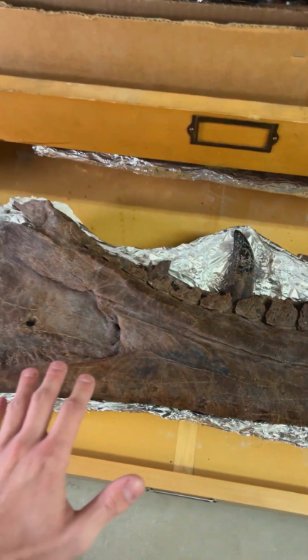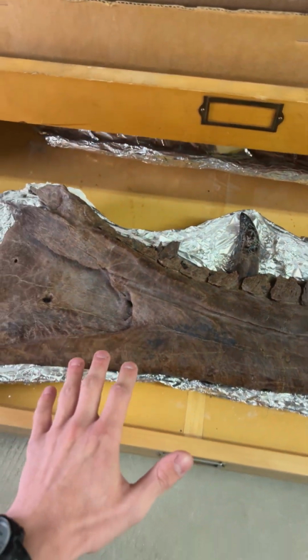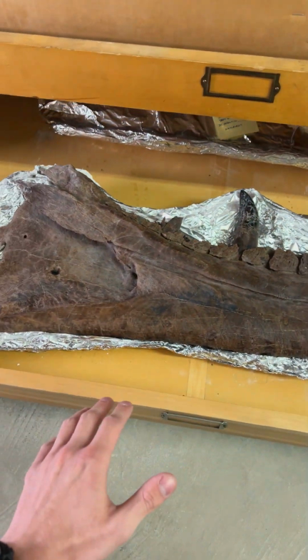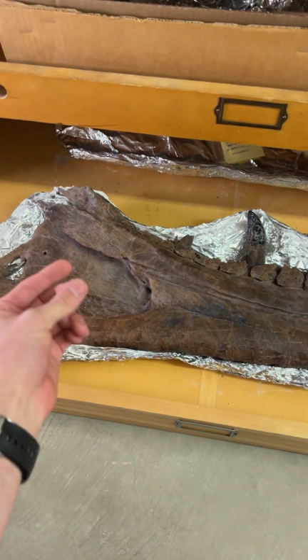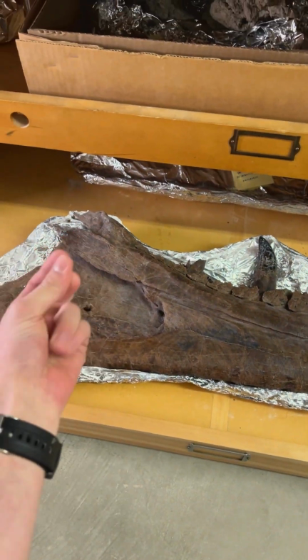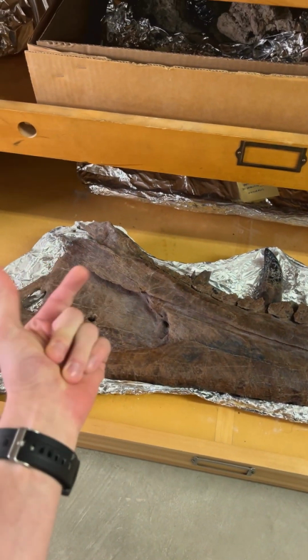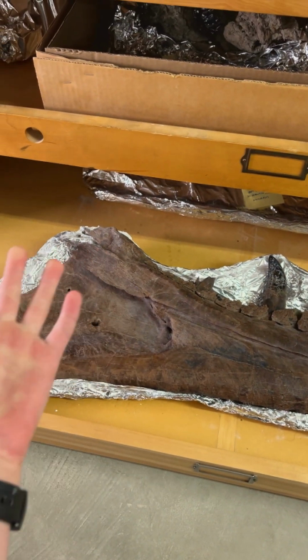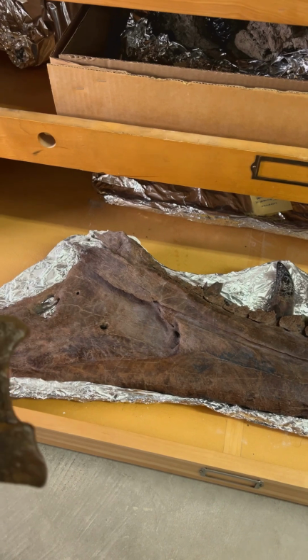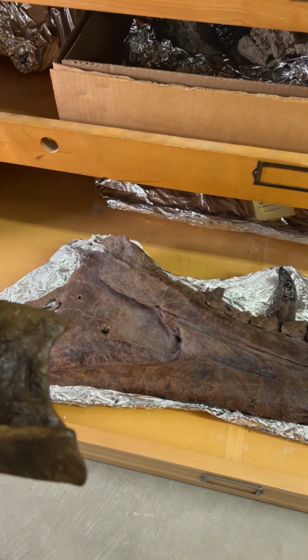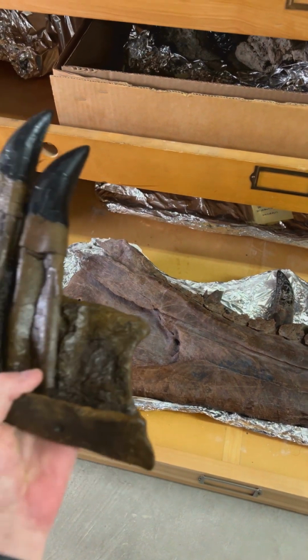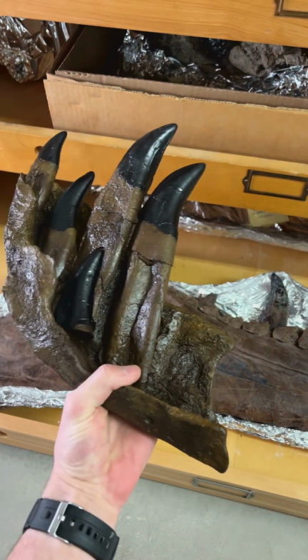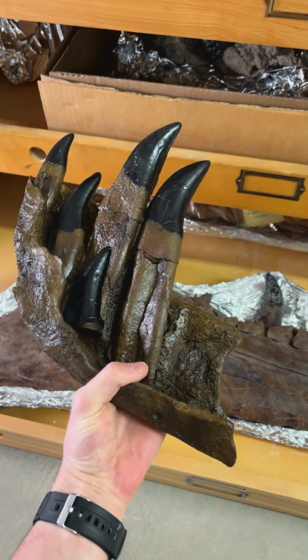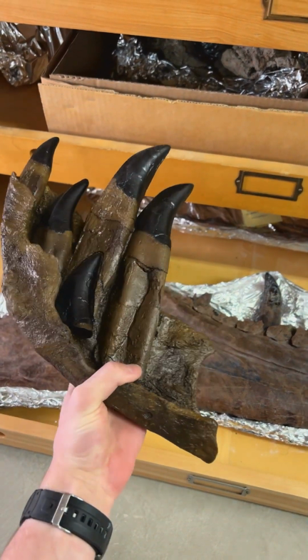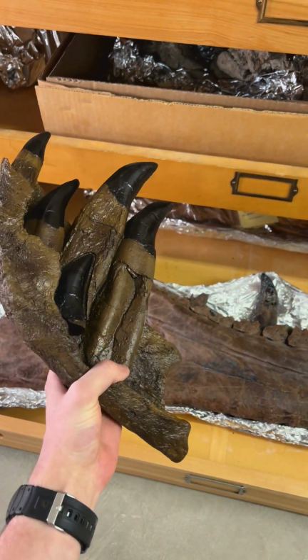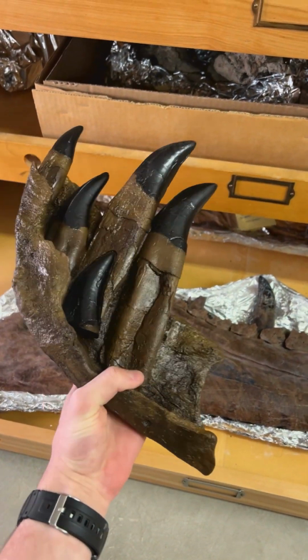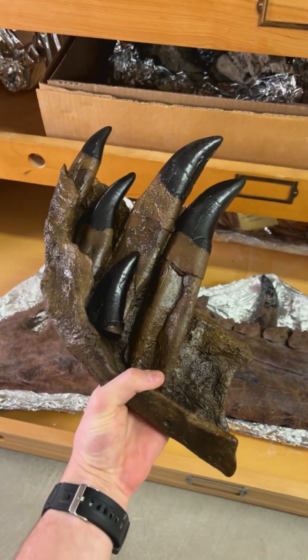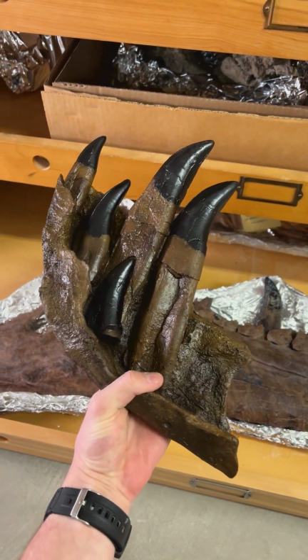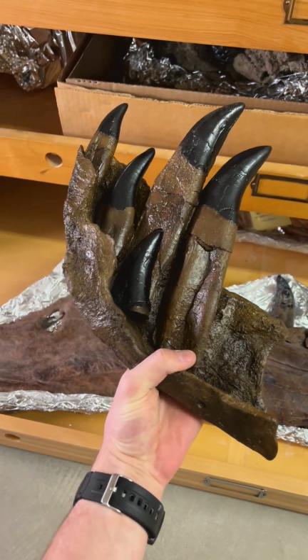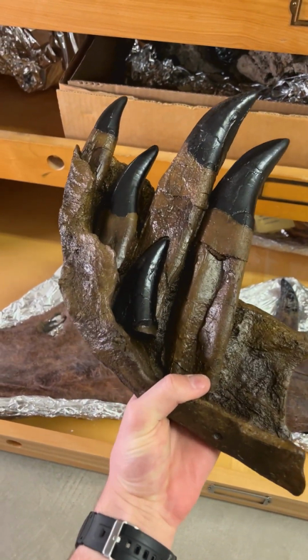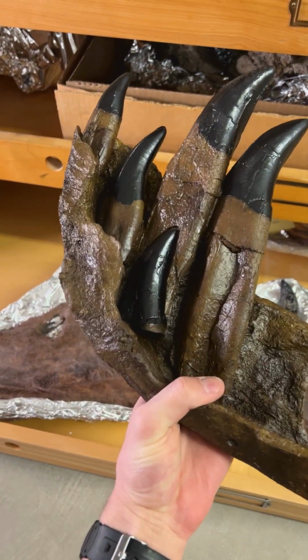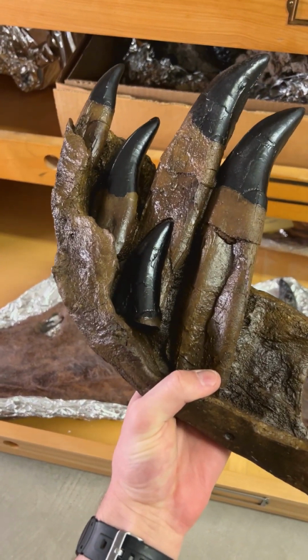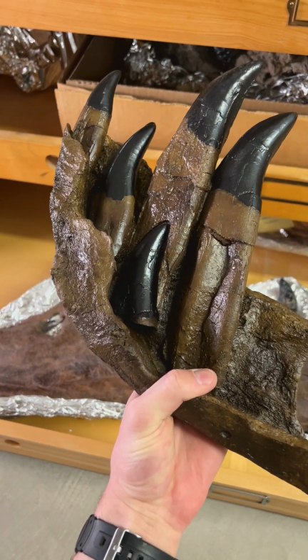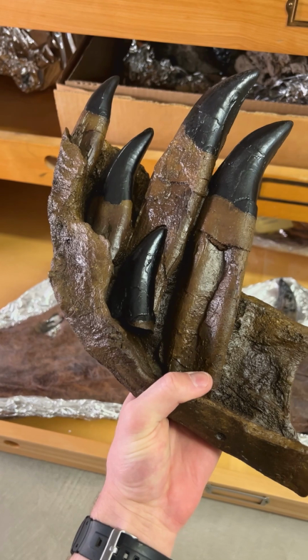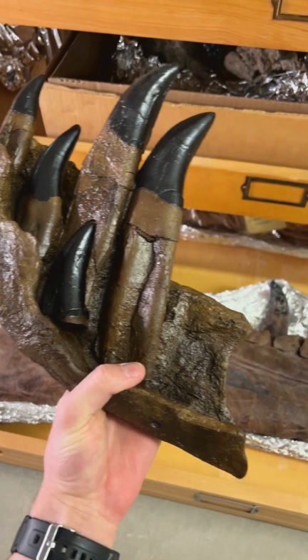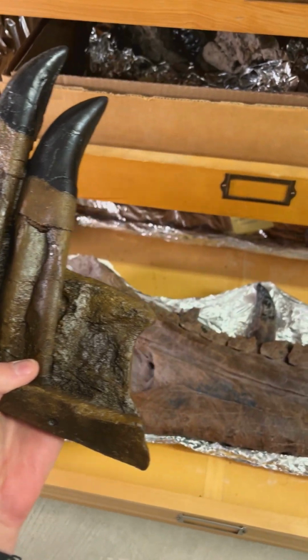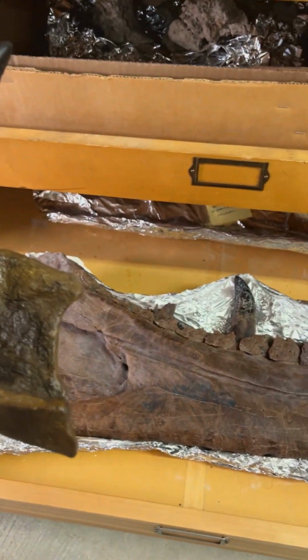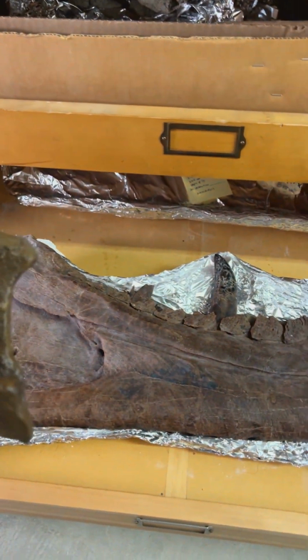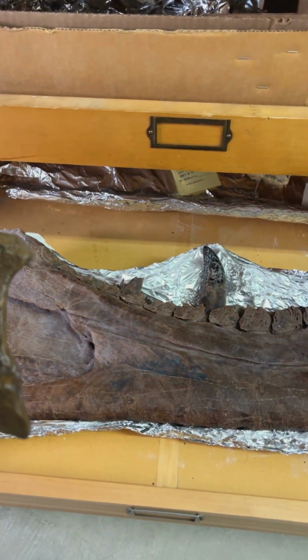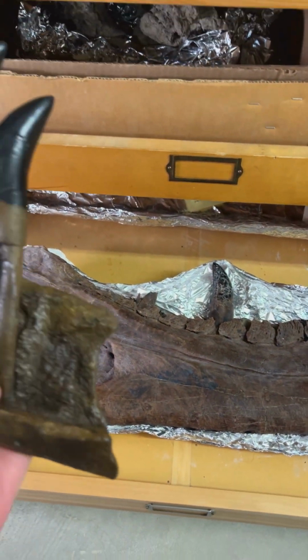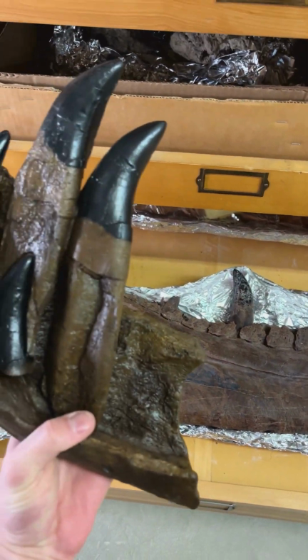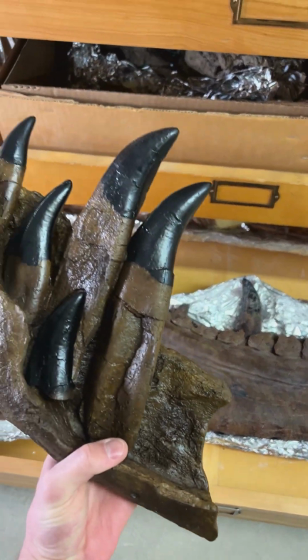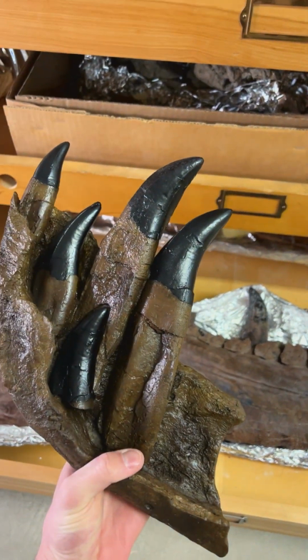Now to better demonstrate this, we have this visual model that we have created here. You can see right there — there's the tooth that hasn't quite erupted, just like that one down there, and there's the ones that have.